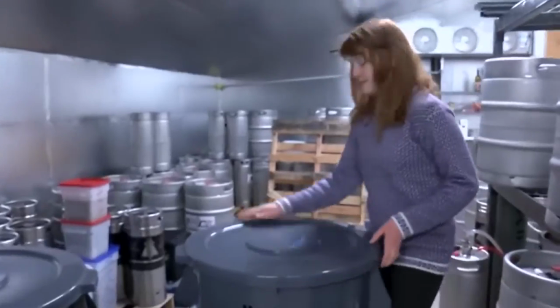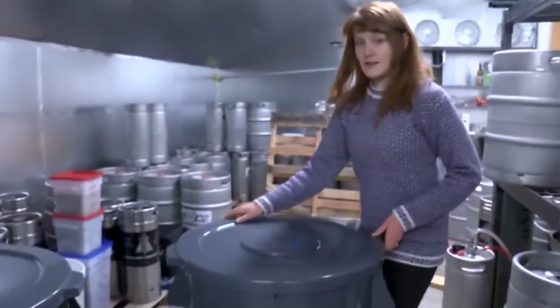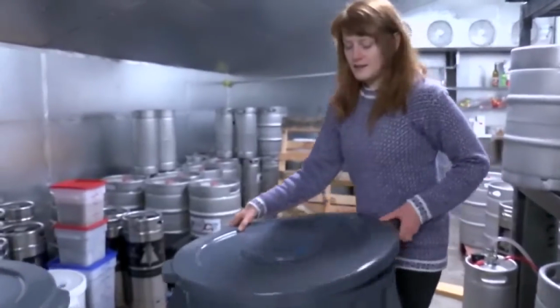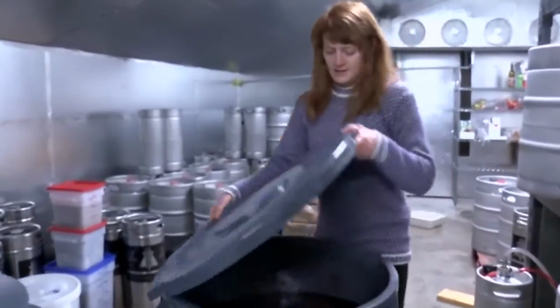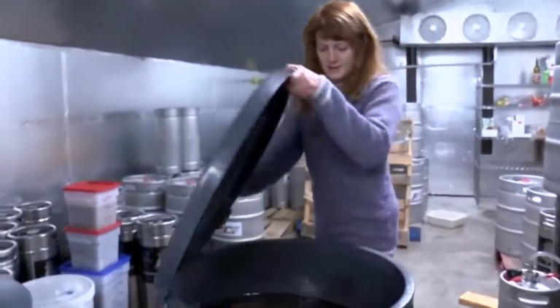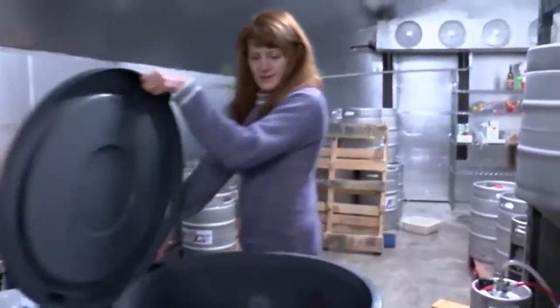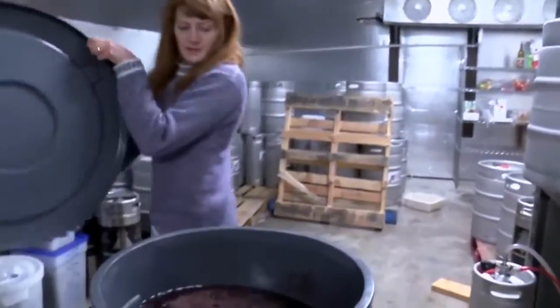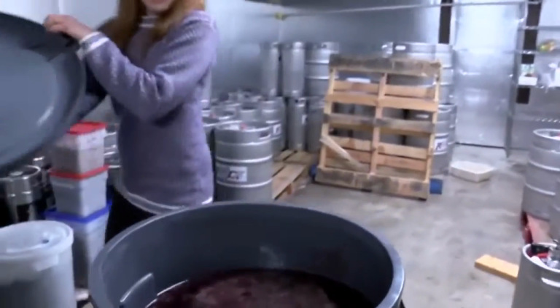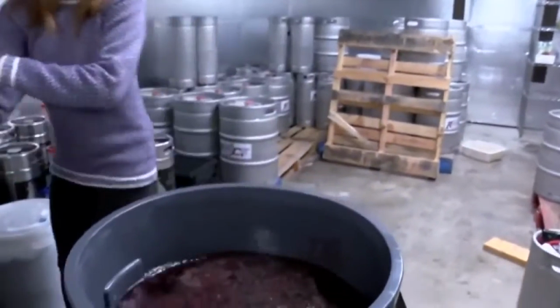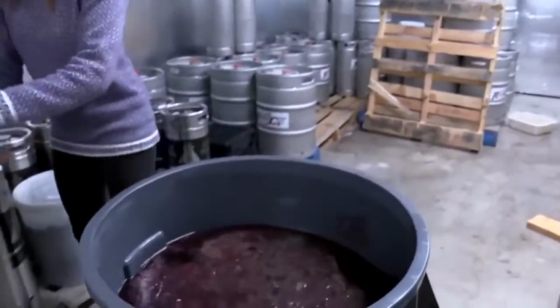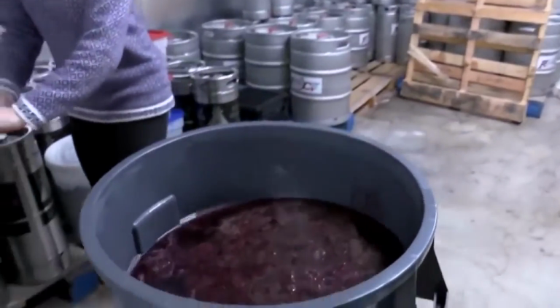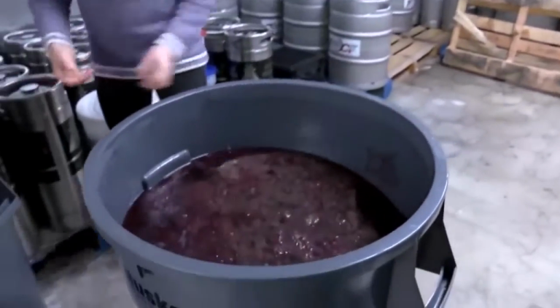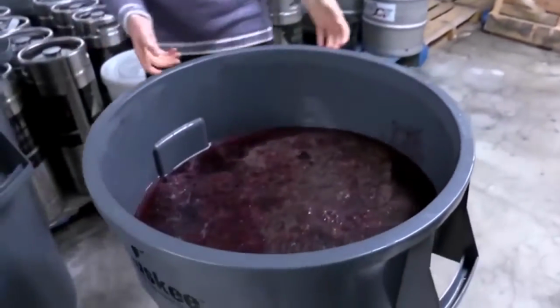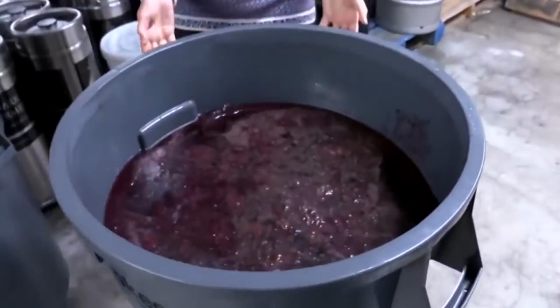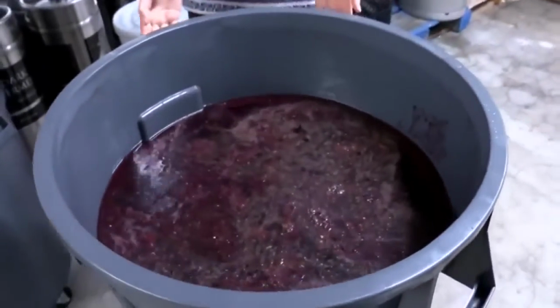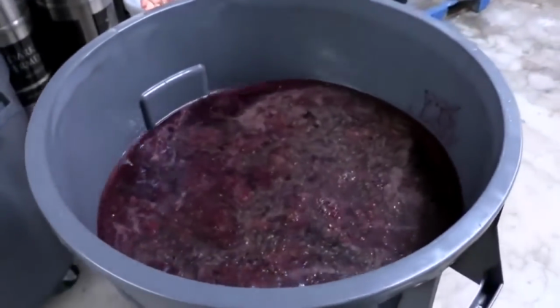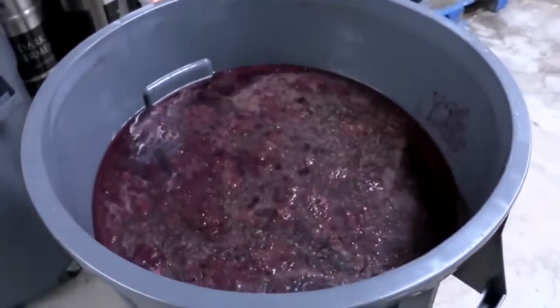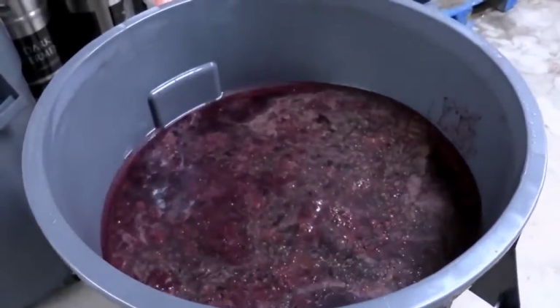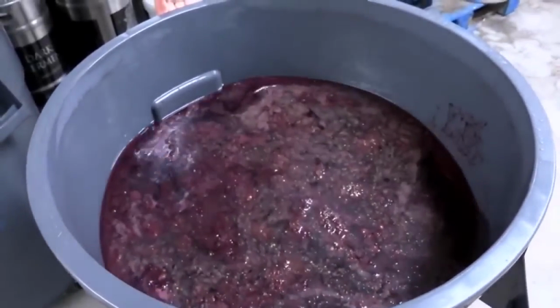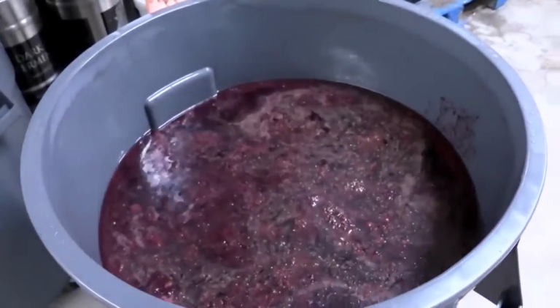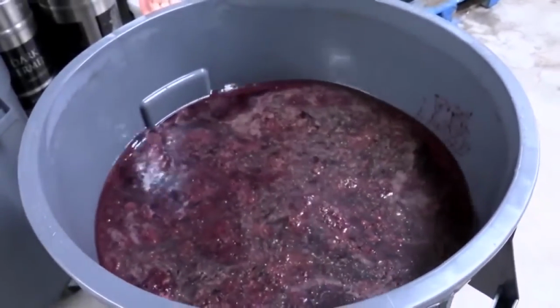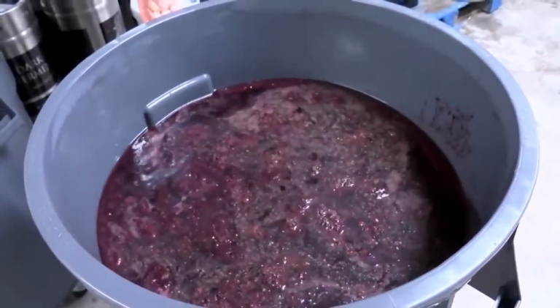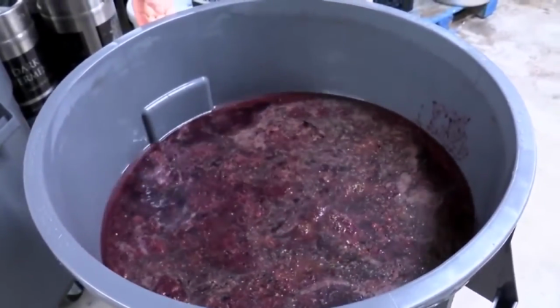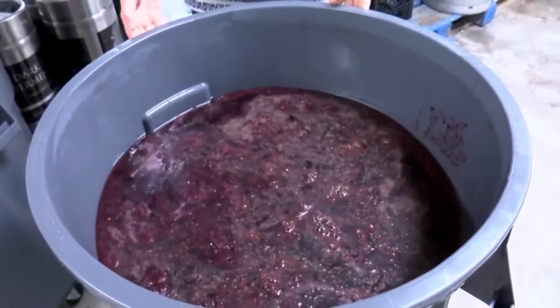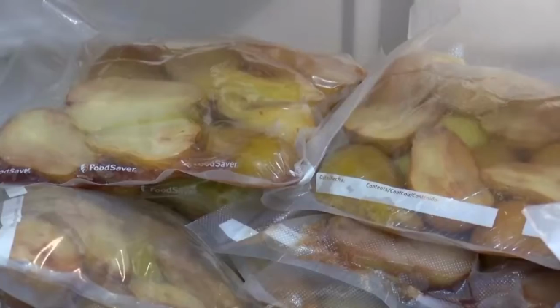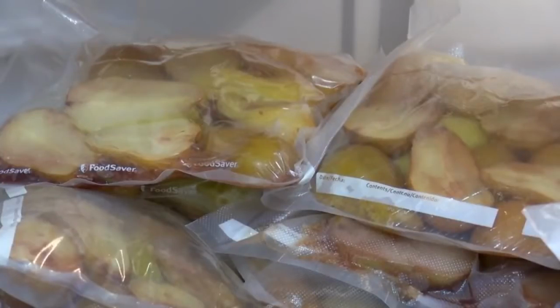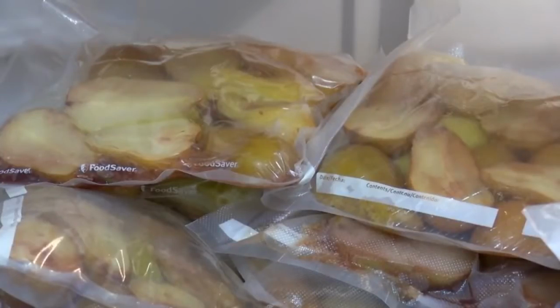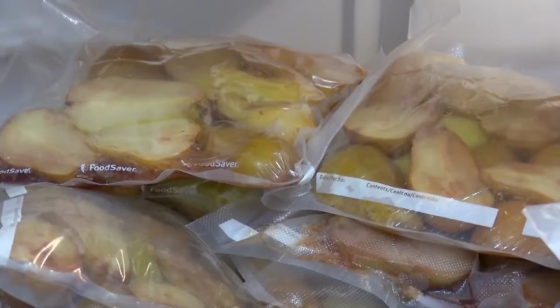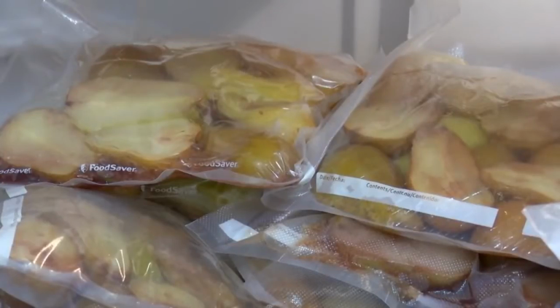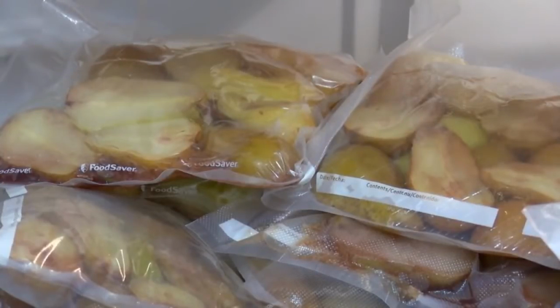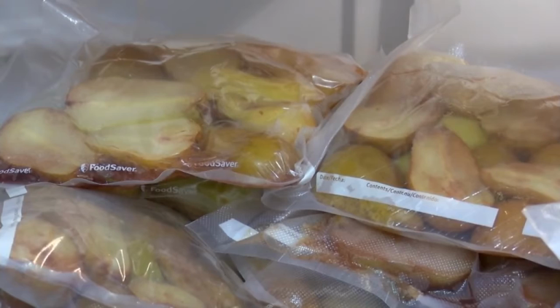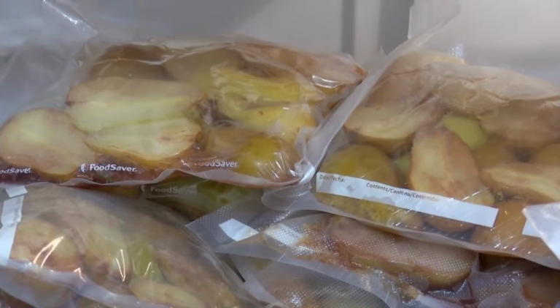Whitefish resident Sam Avery and her husband Pete are the co-owners of Darkside Fermenters, a Flathead kombucha company made with local Flathead Valley ingredients, including fruit from Avery's family farm in Polson.